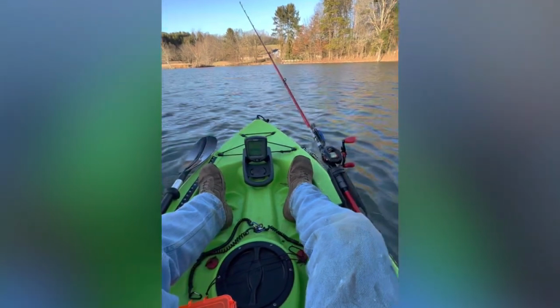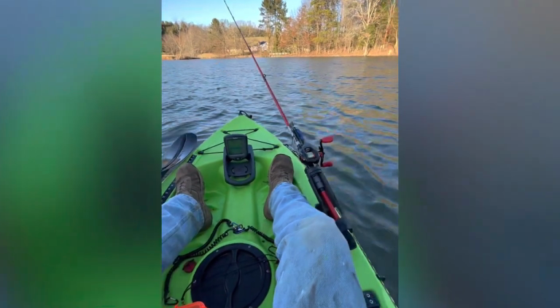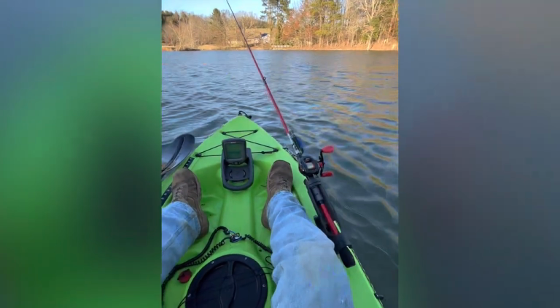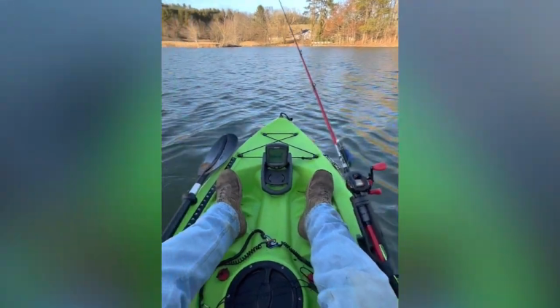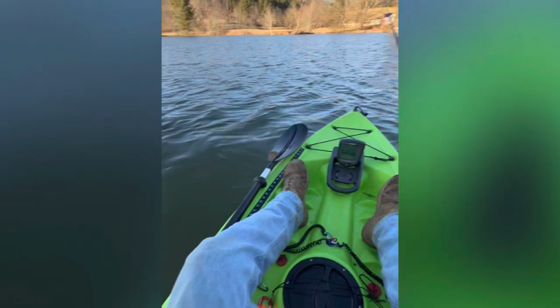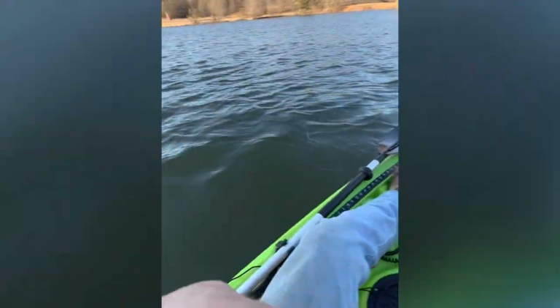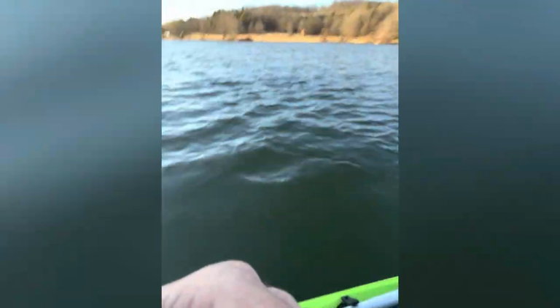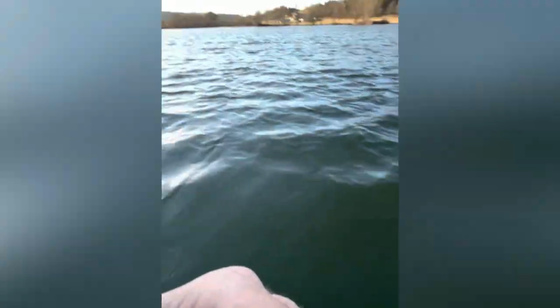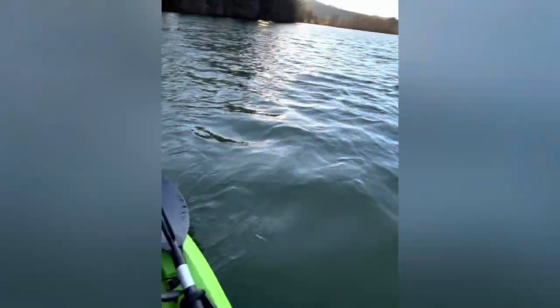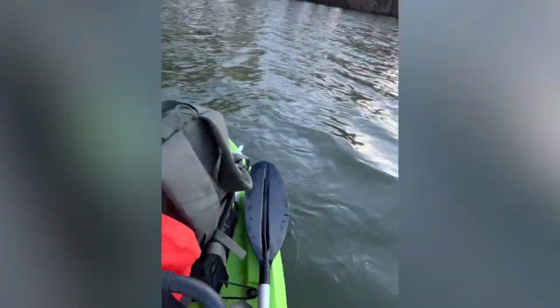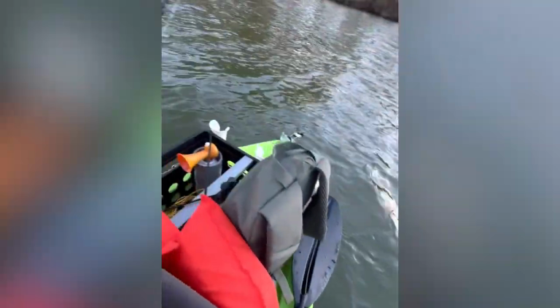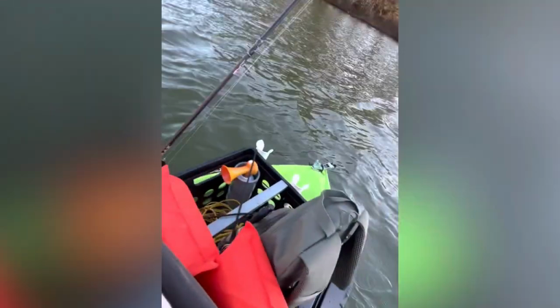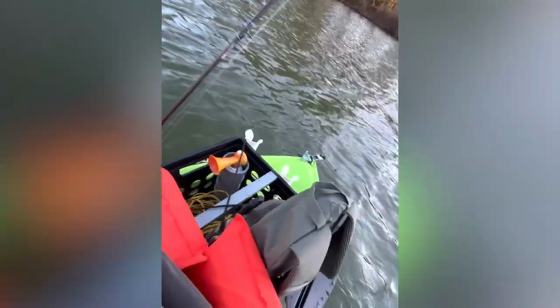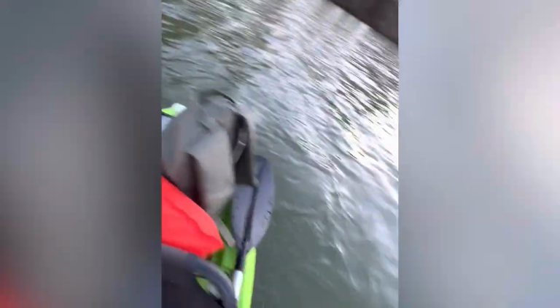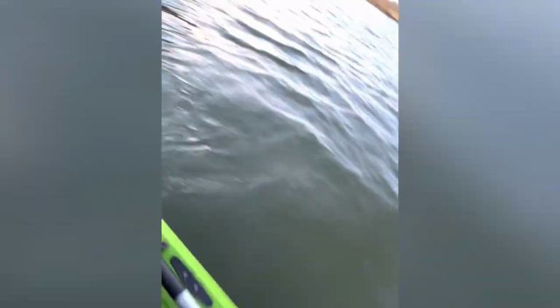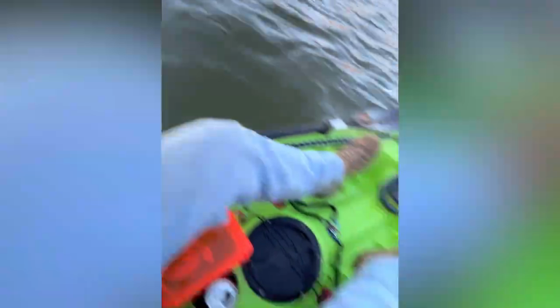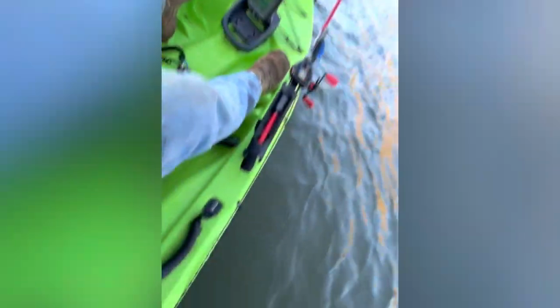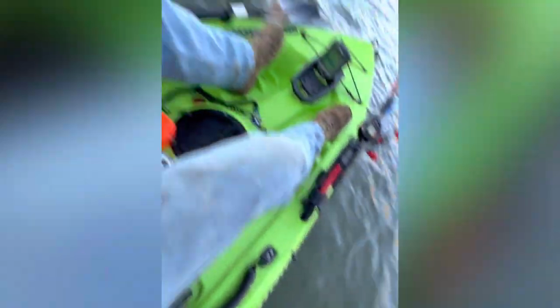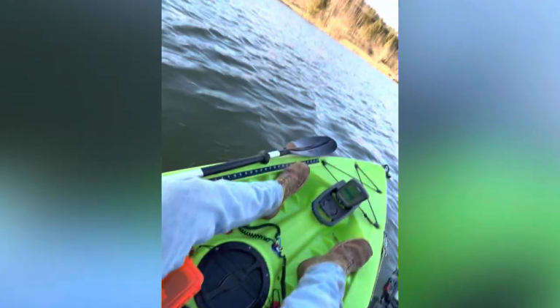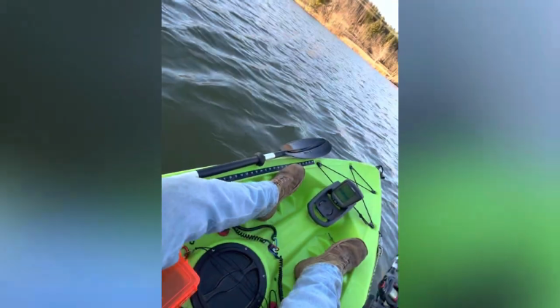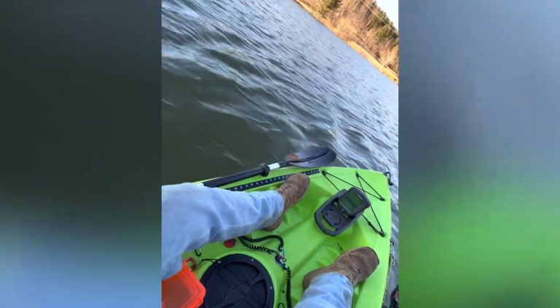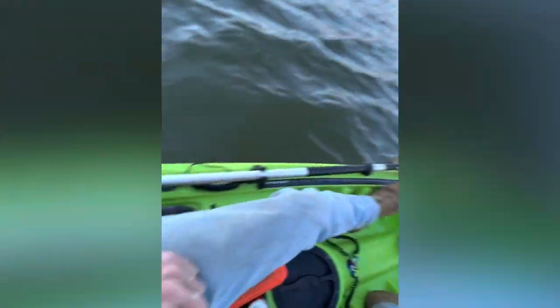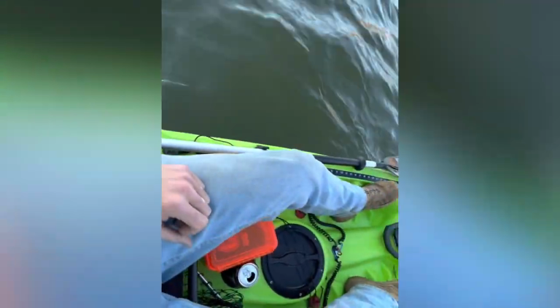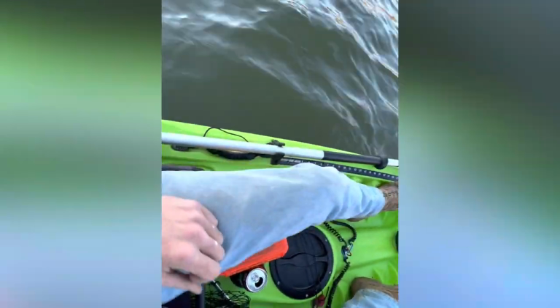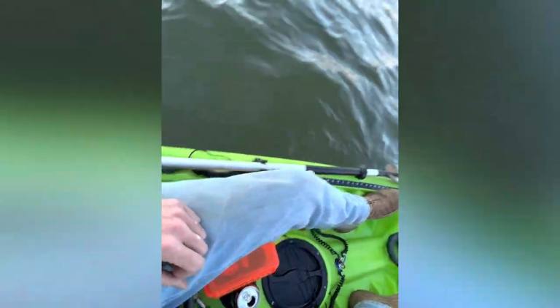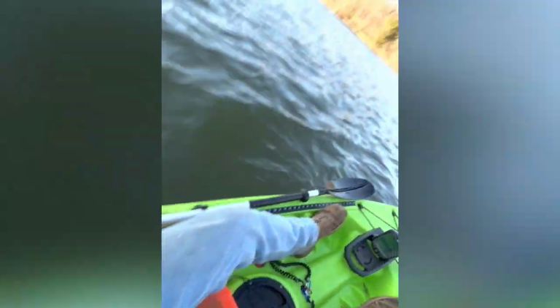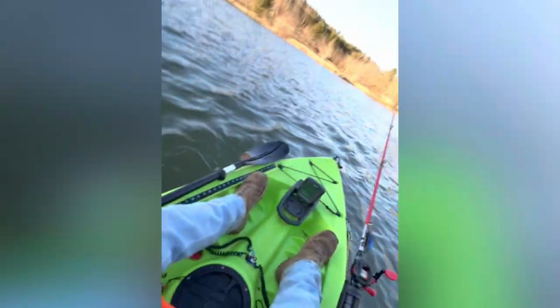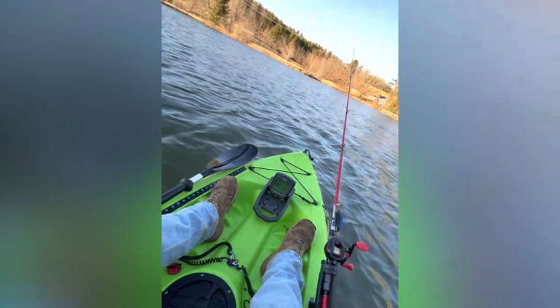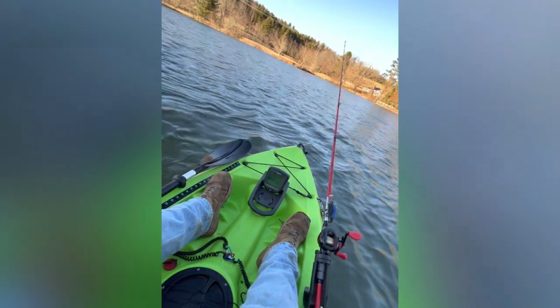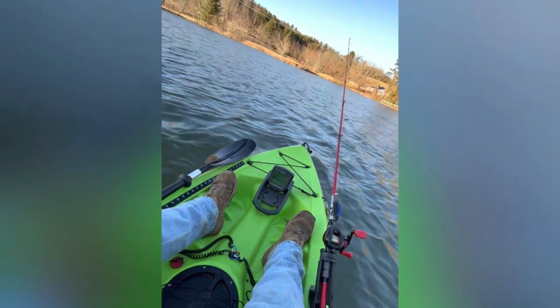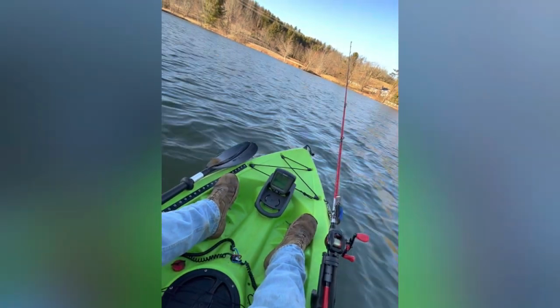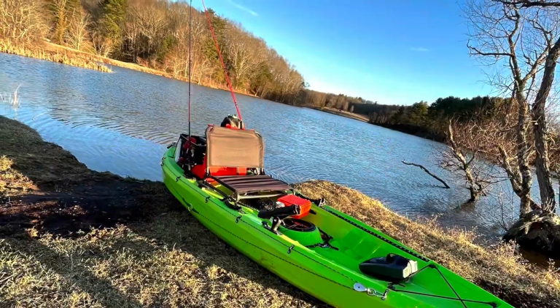We got the kayak out on the lake today, and I can say it is way more stable than my john boat. So I think this is going to be a real good candidate to make an ultimate river fishing kayak.